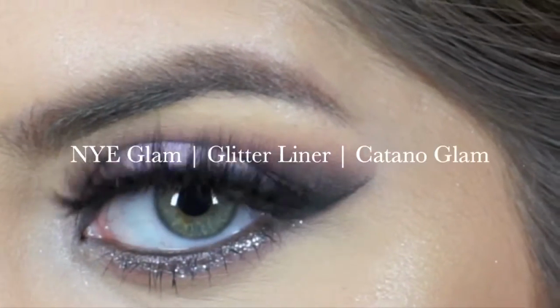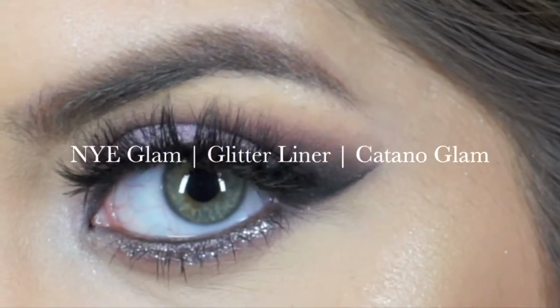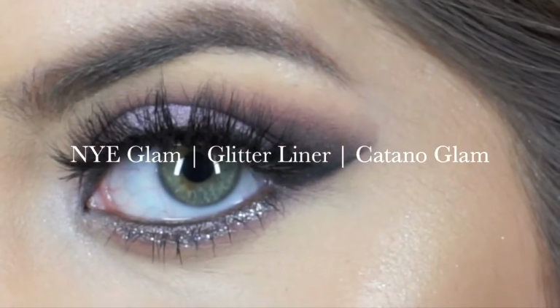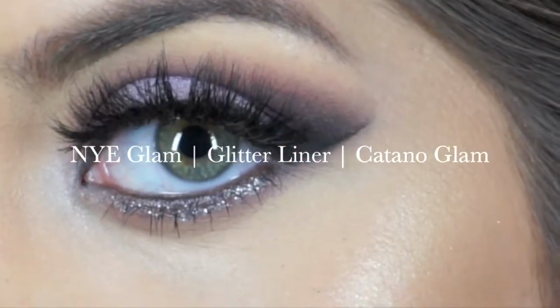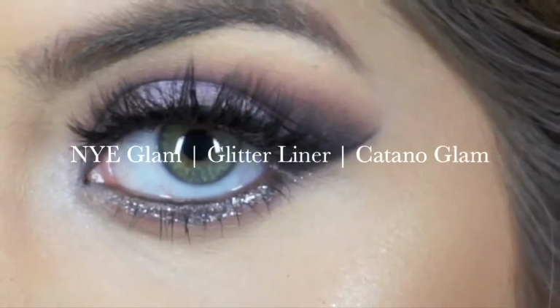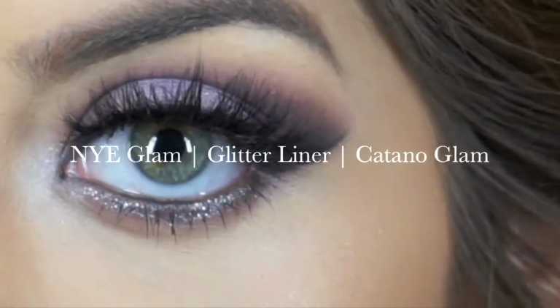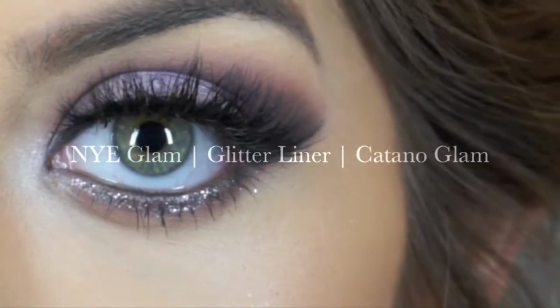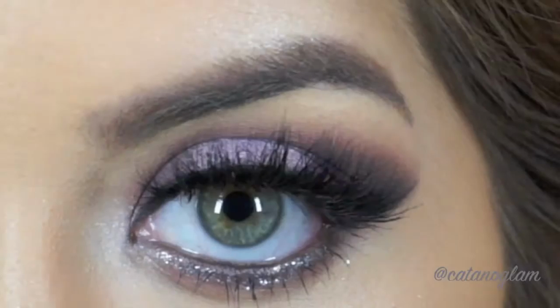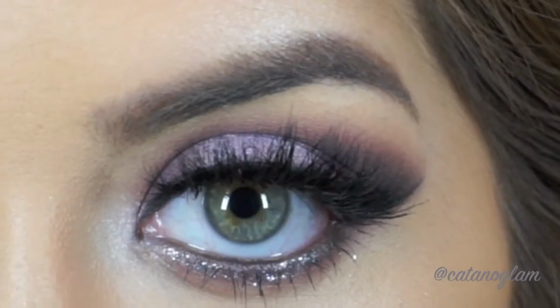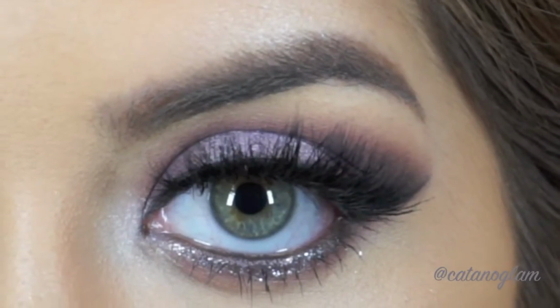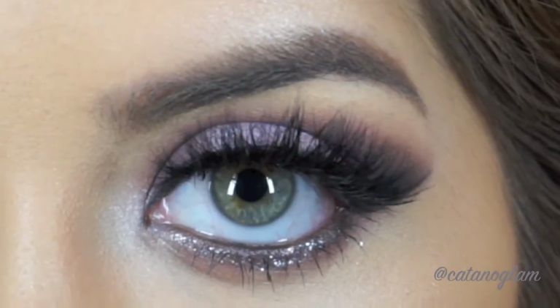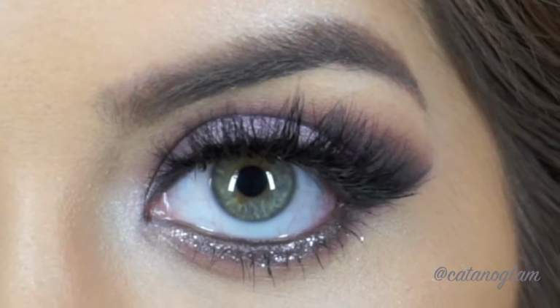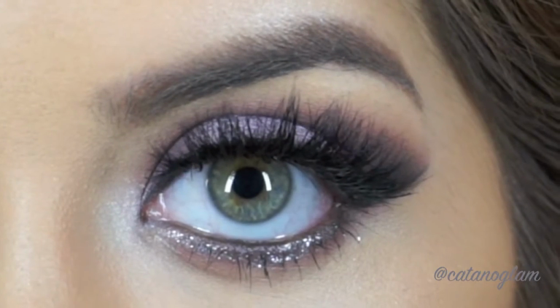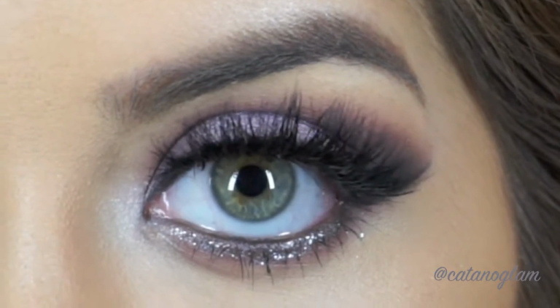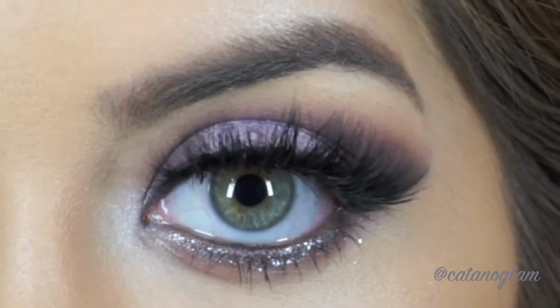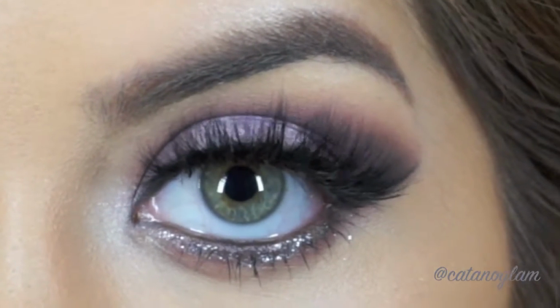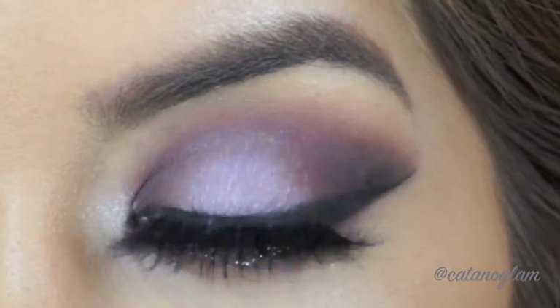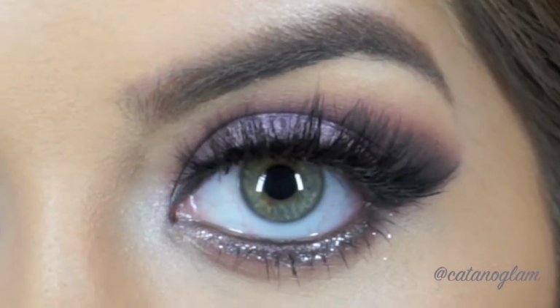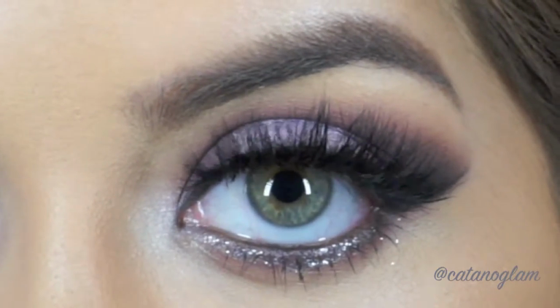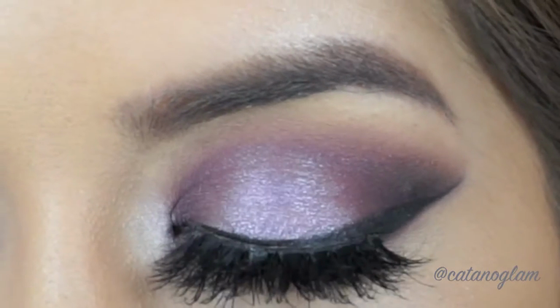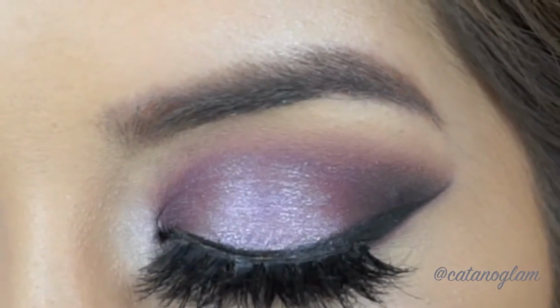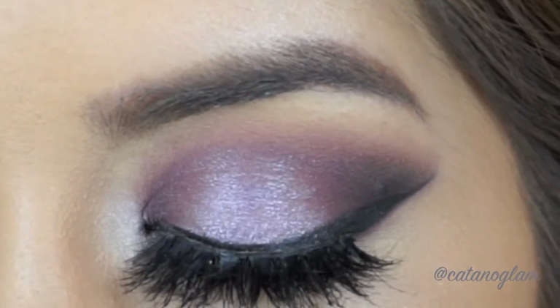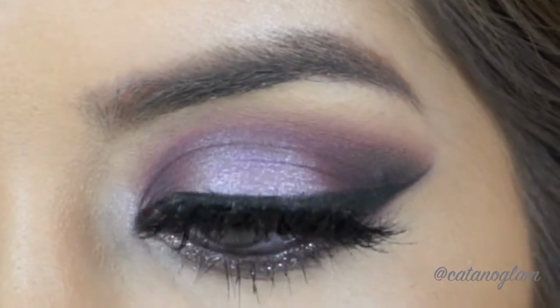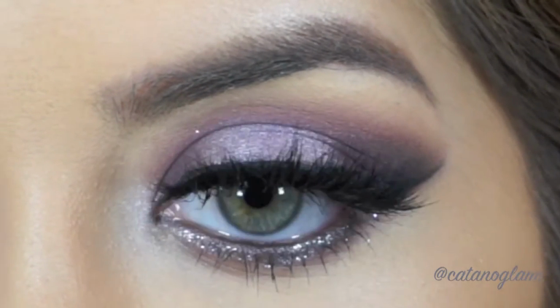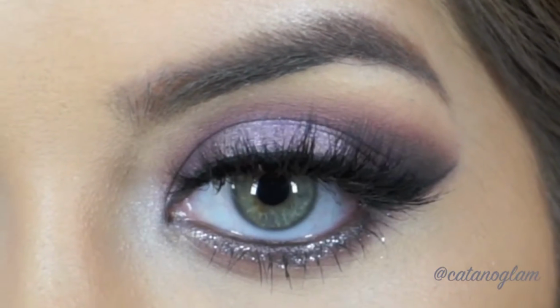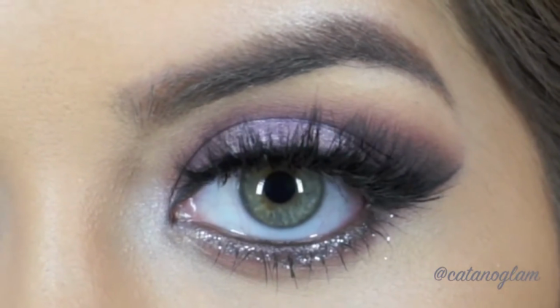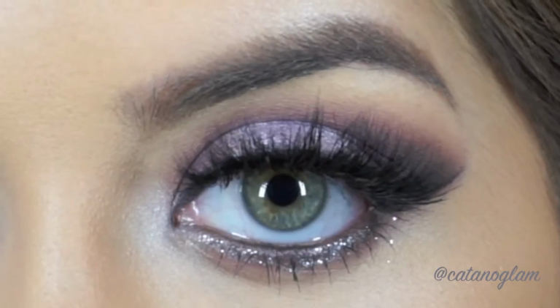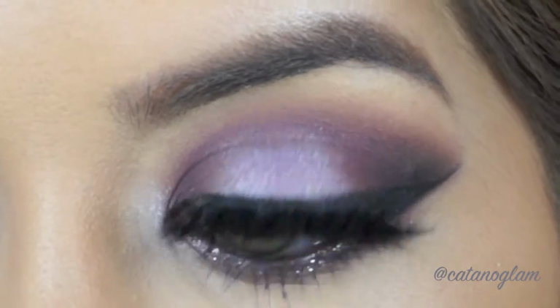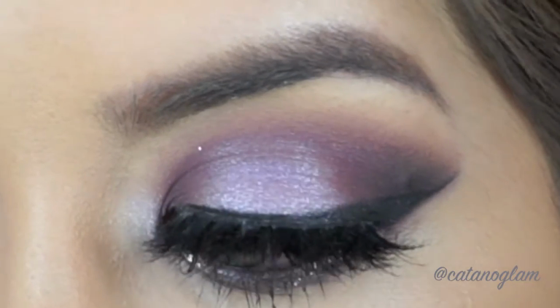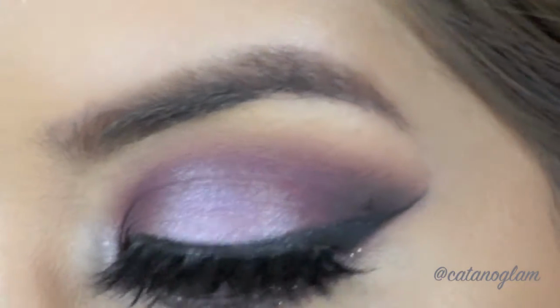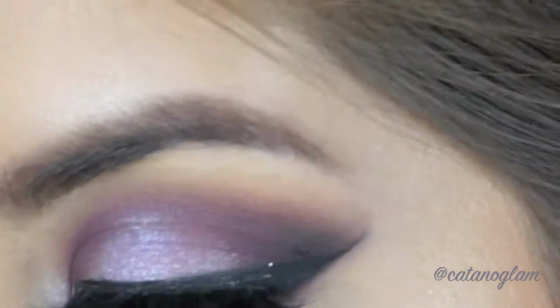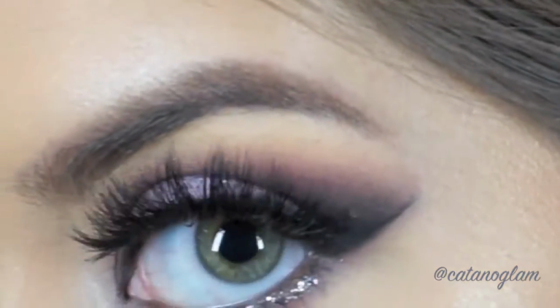Hey guys! Welcome back to my channel. Today I decided to do this plum halo smokey eye with a touch of glitter look, which is perfect for New Year's Eve. If you want to learn how to create this look, then please keep on watching.